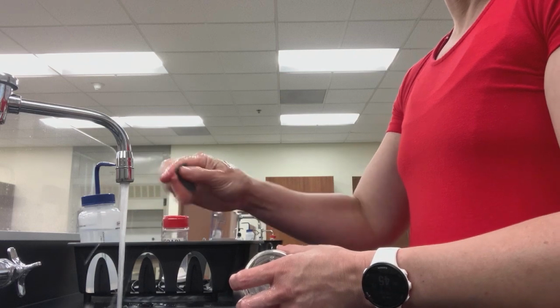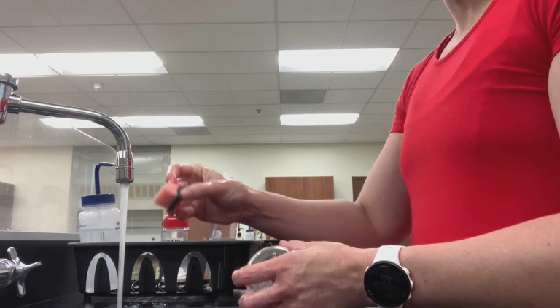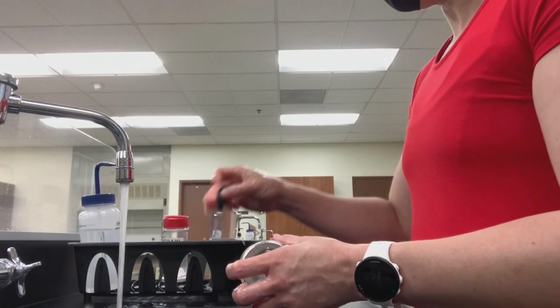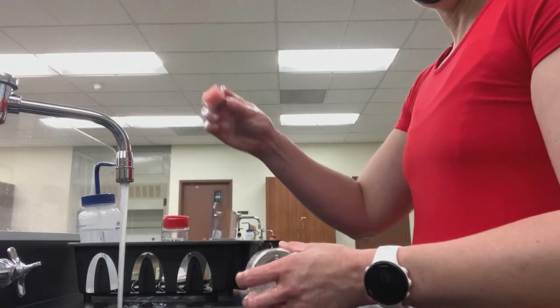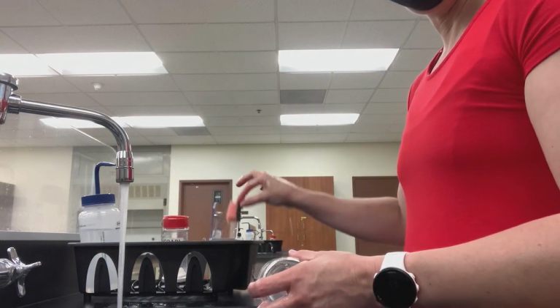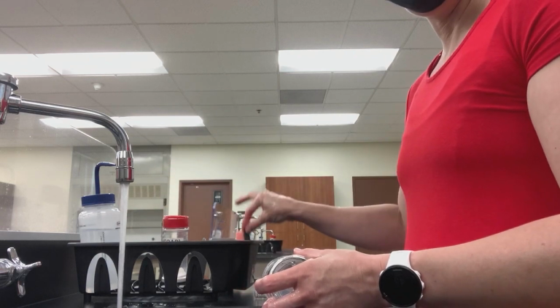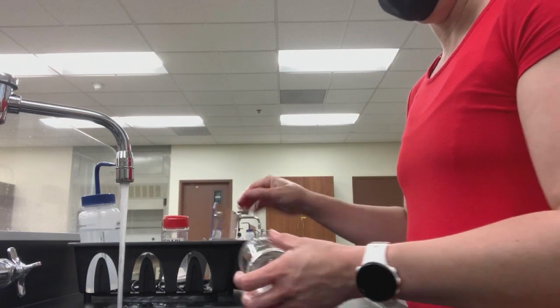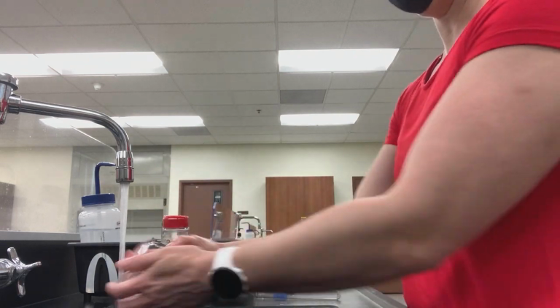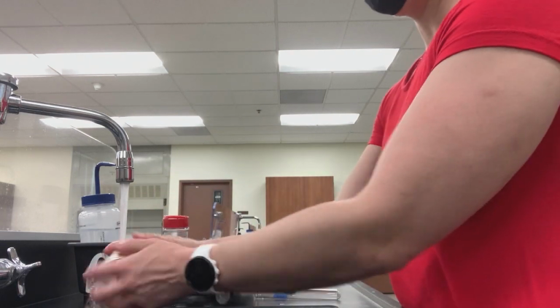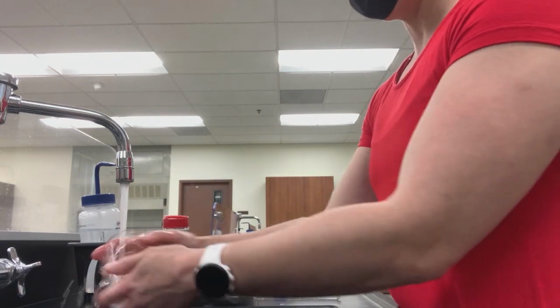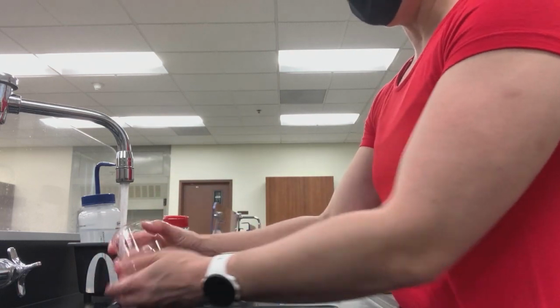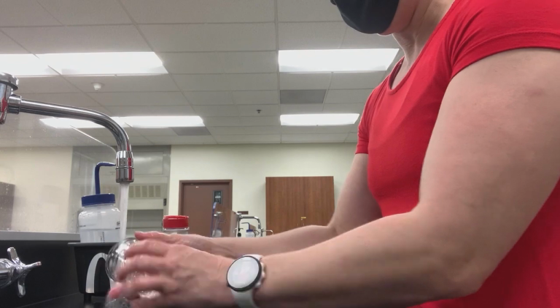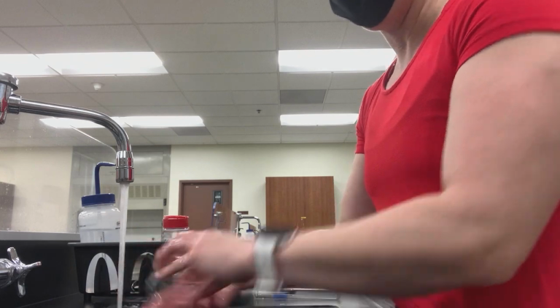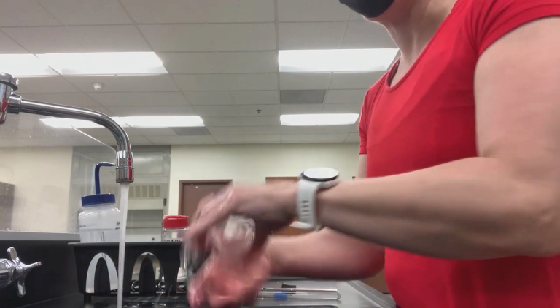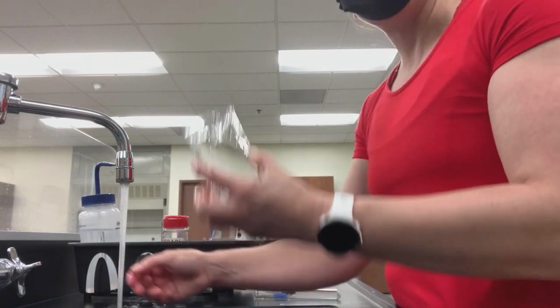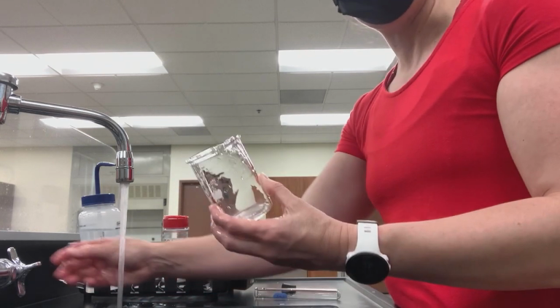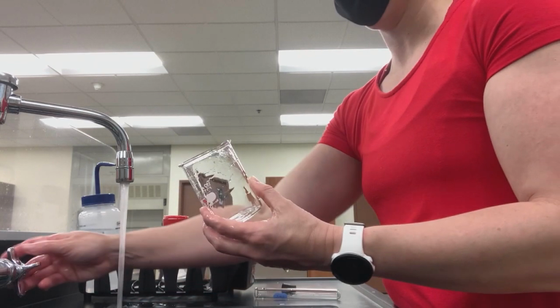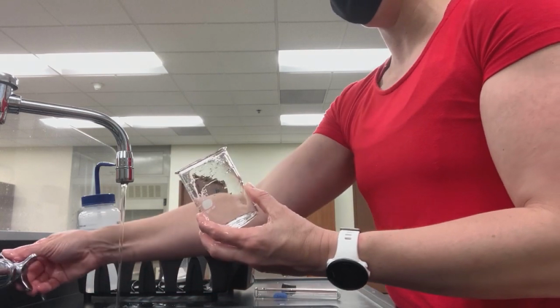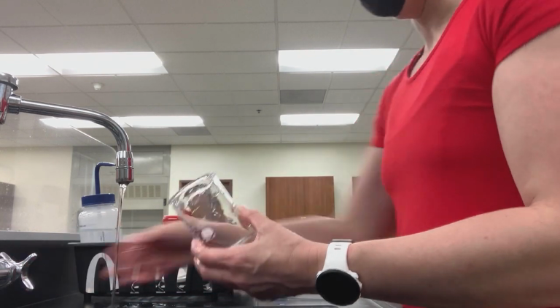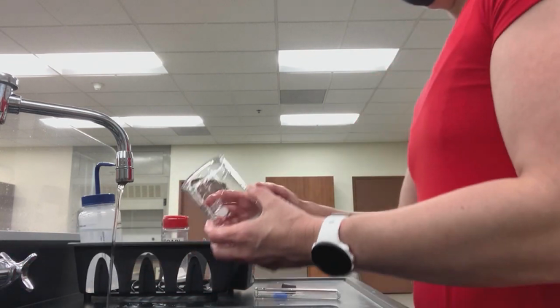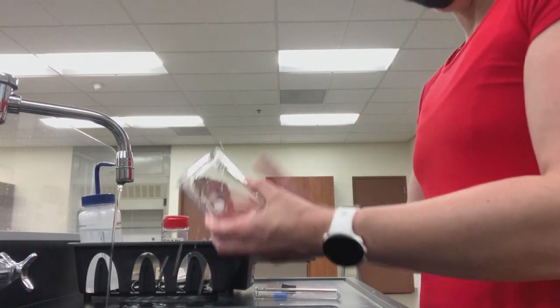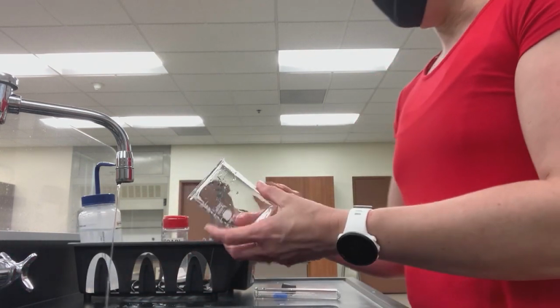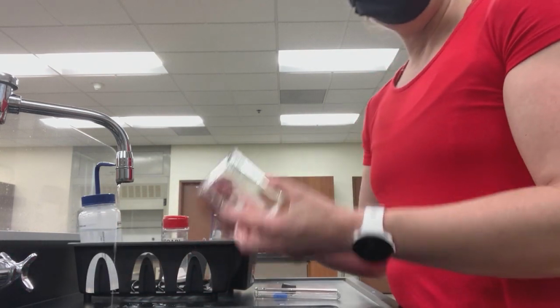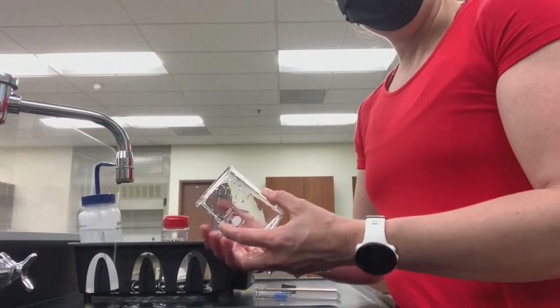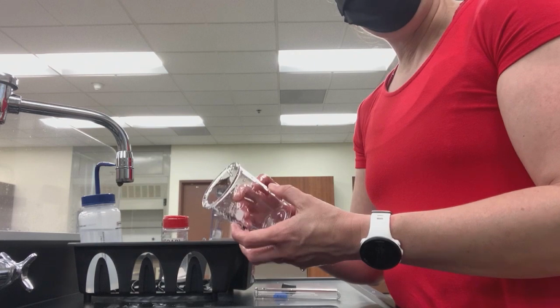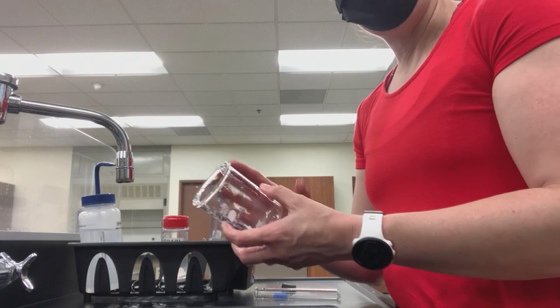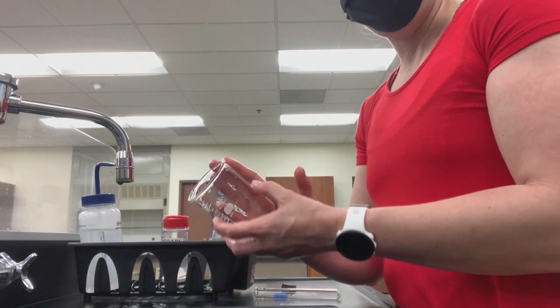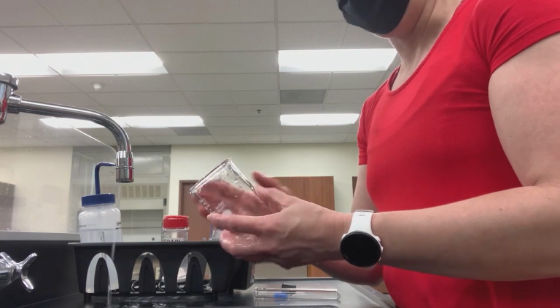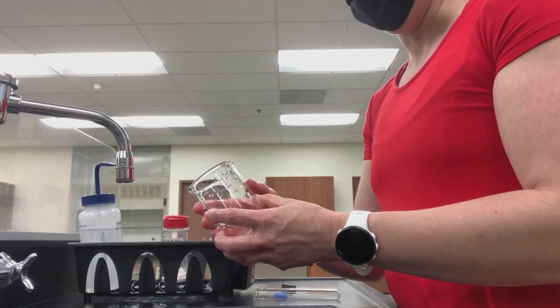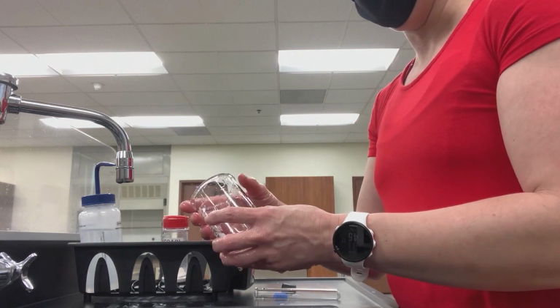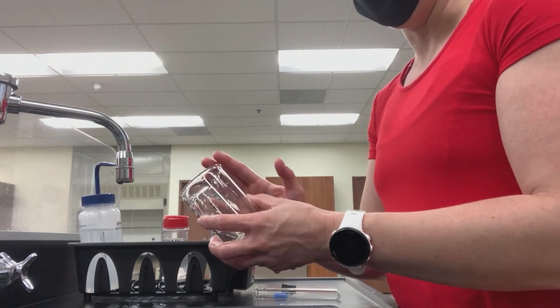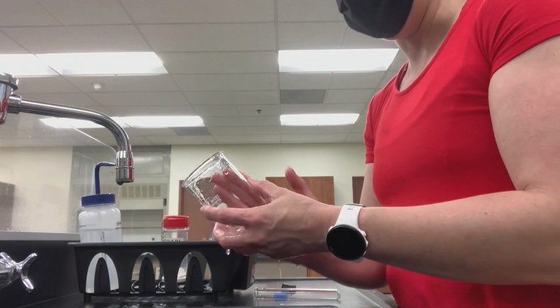Squeeze it out, get all that excess water, and put it back where it belongs. Now we have a clean dish. That would normally be the end of it when it comes to laboratory dishes.